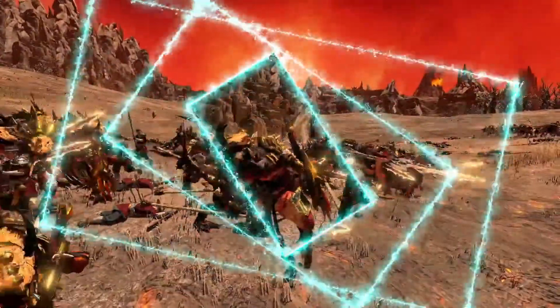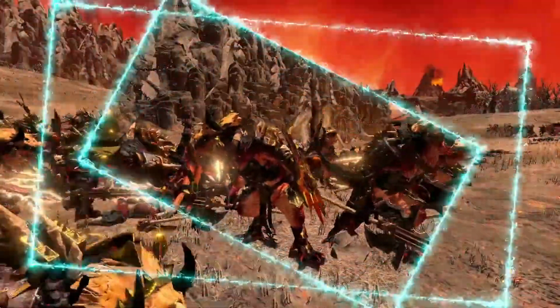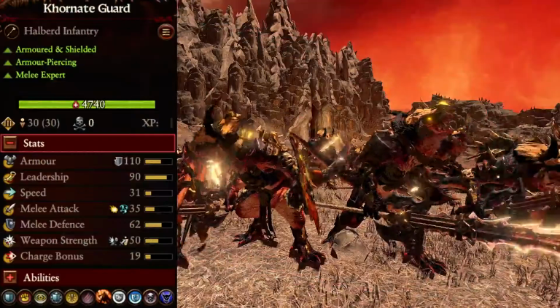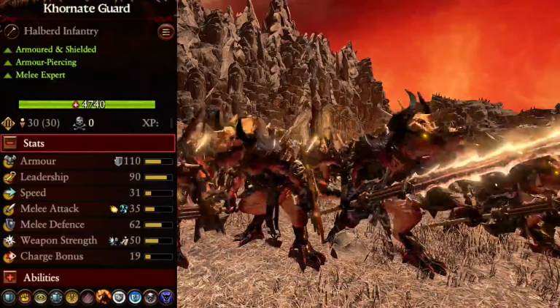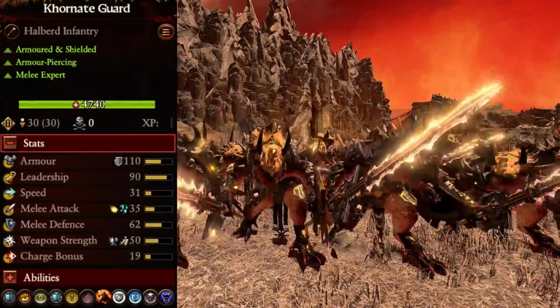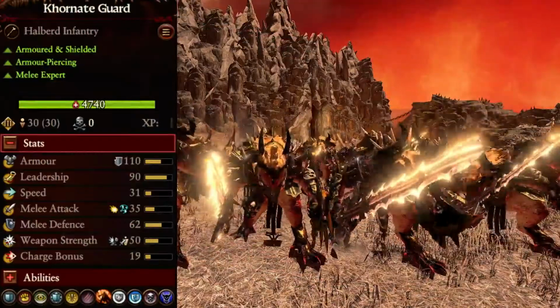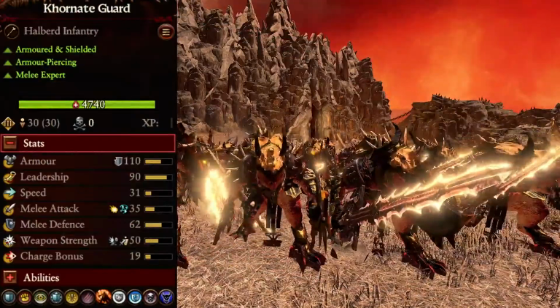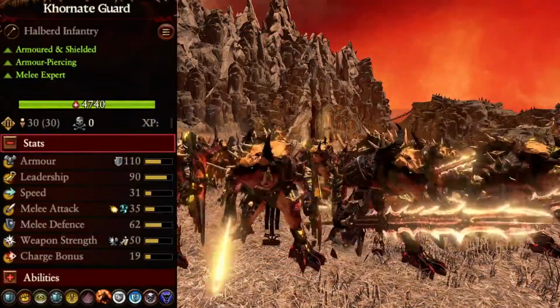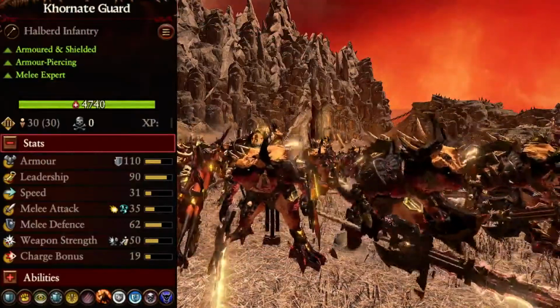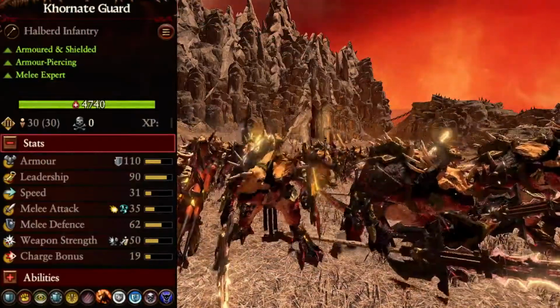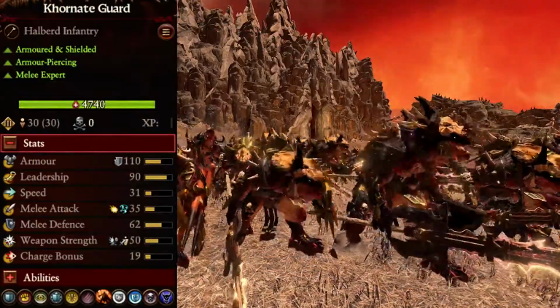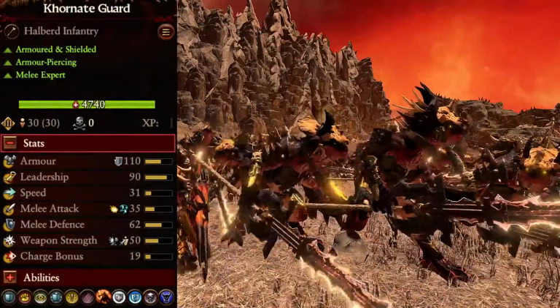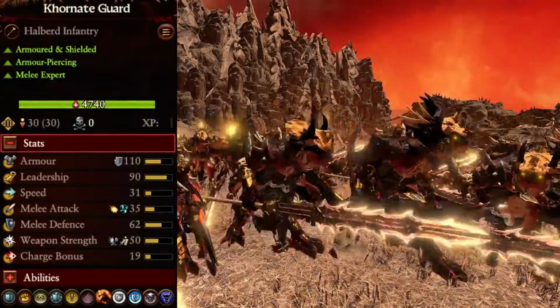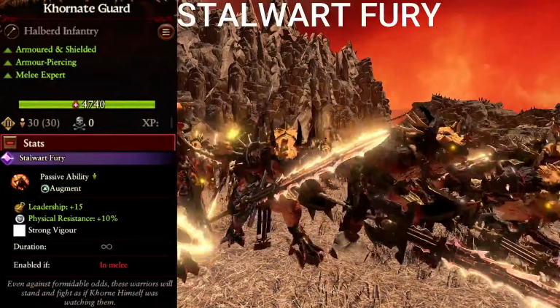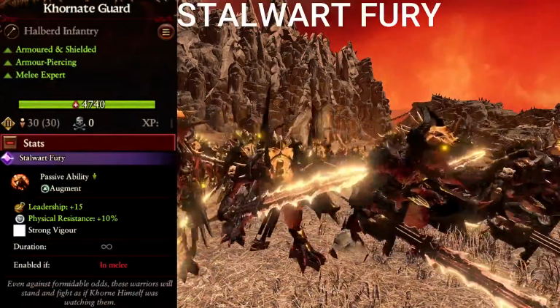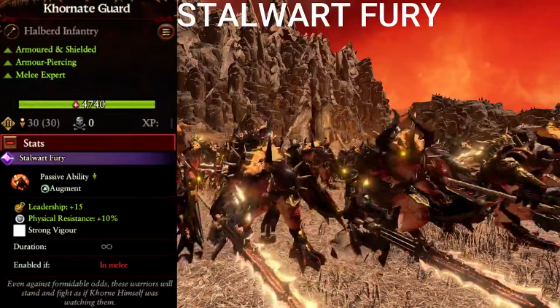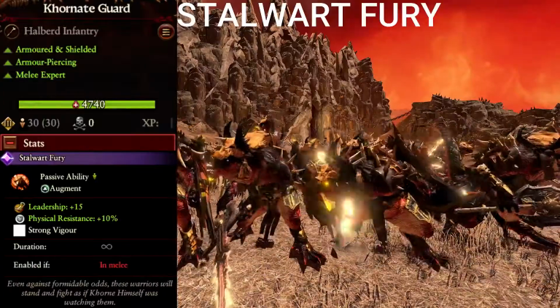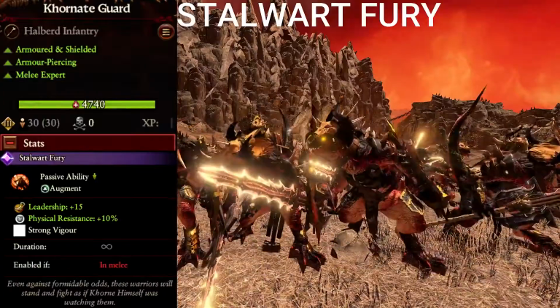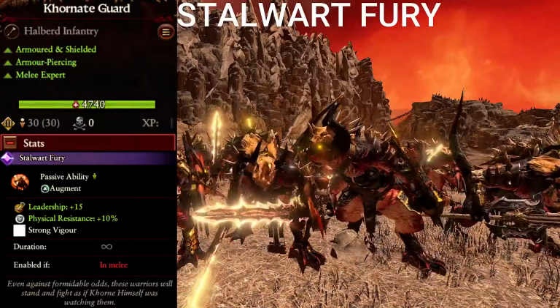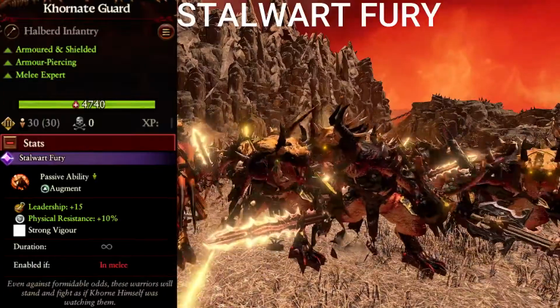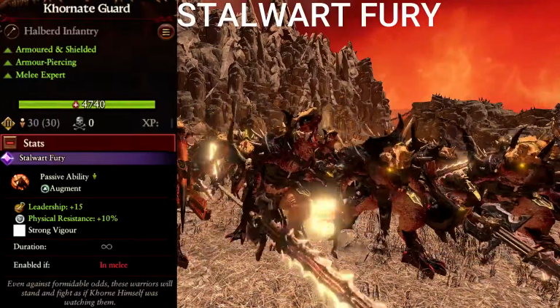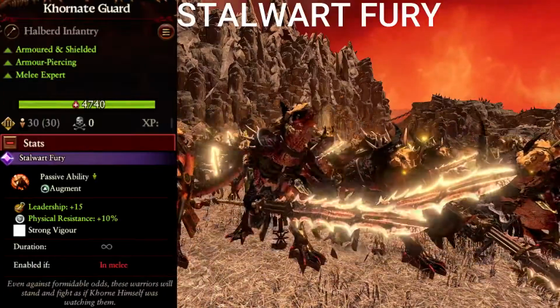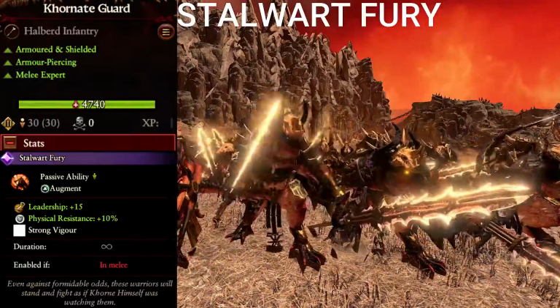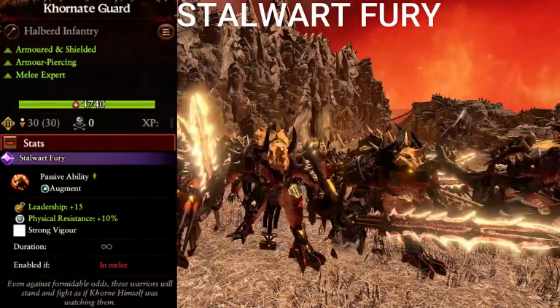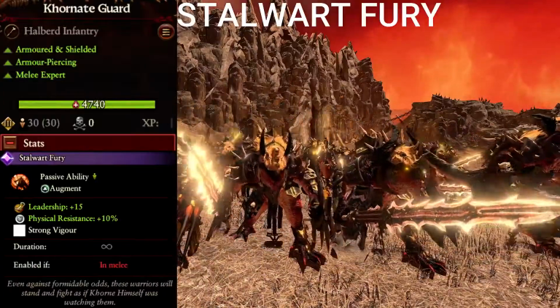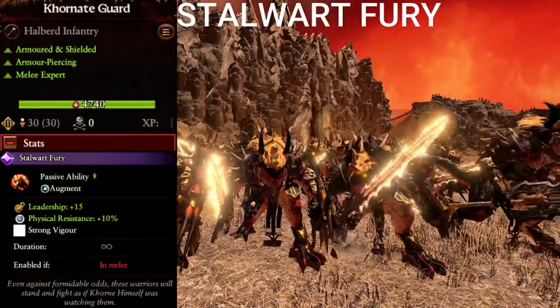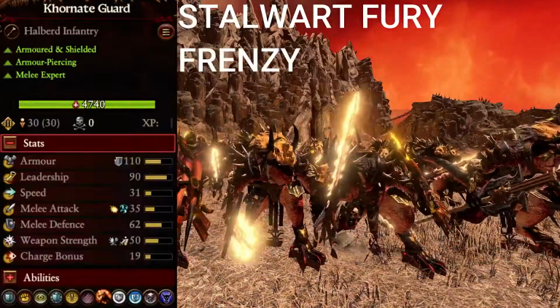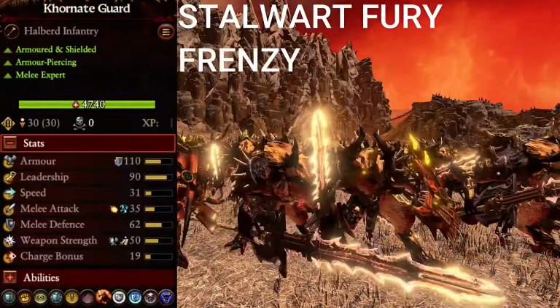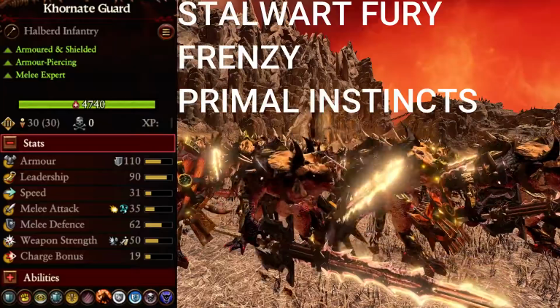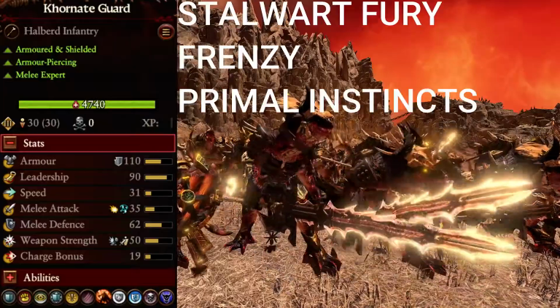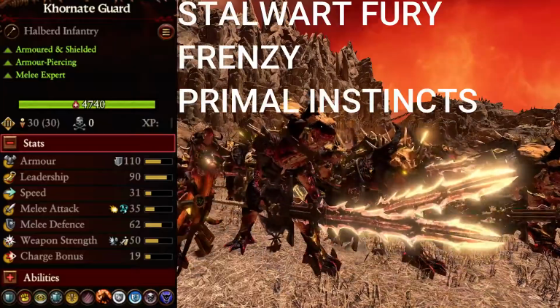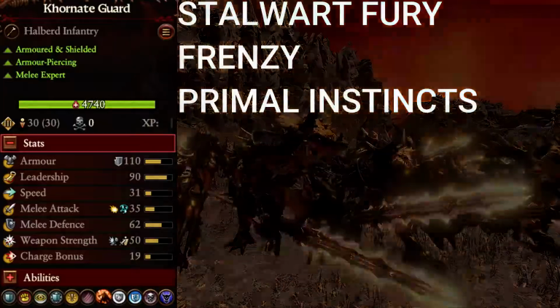The first unit is the Coronate Guard. Their attributes are Armed and Shielded, Armor Piercing, and Melee Expert. And their abilities are Stalwart Fury — Leadership plus 15 and Physical Resistance plus 10% when they are in Melee Combat — Frenzy, and Primal Instincts.